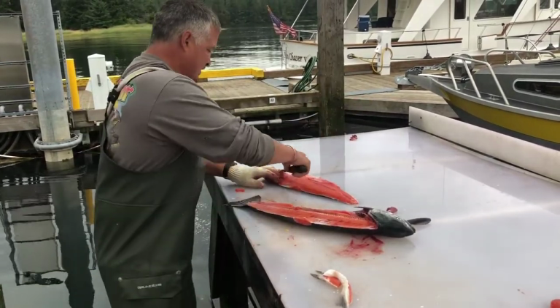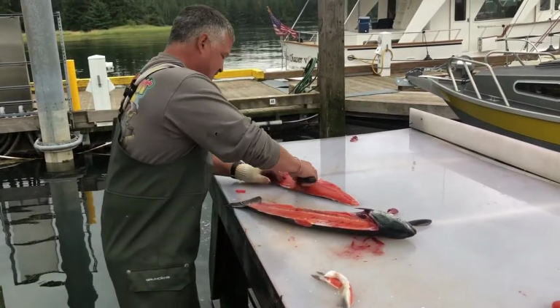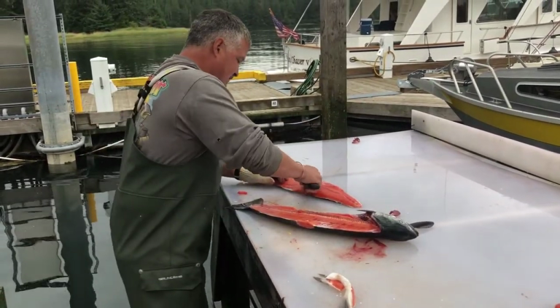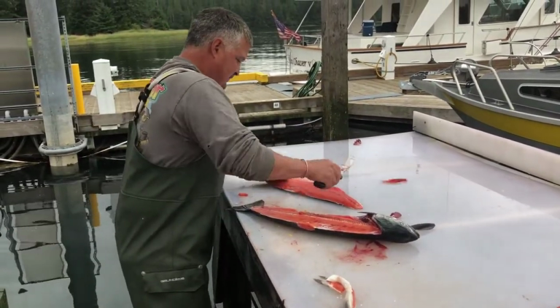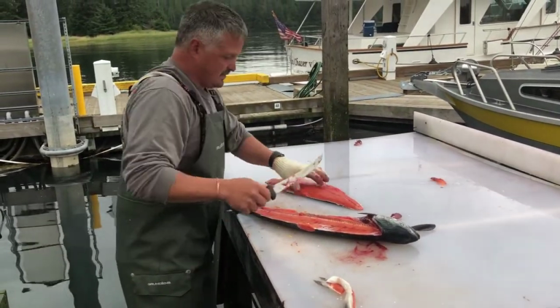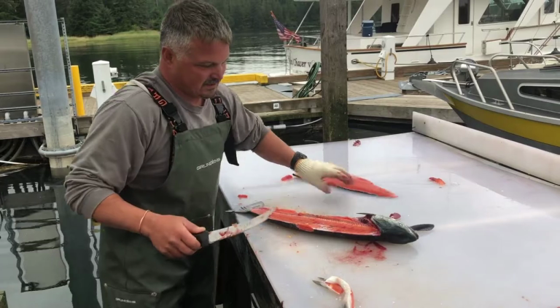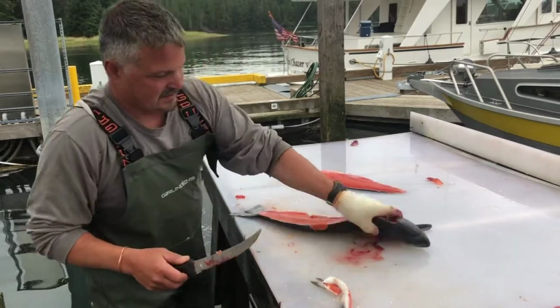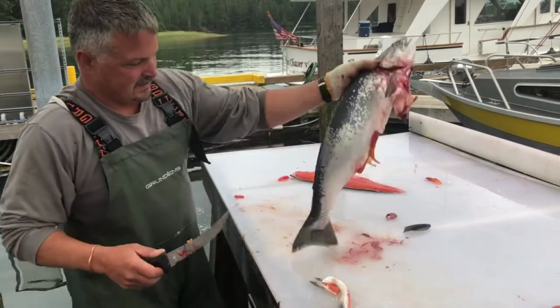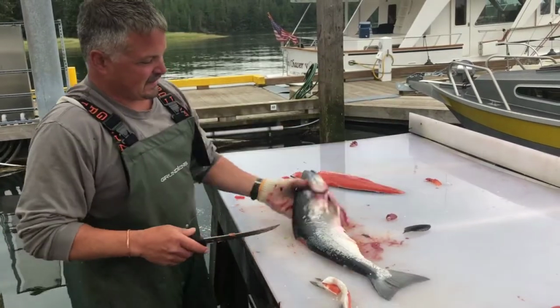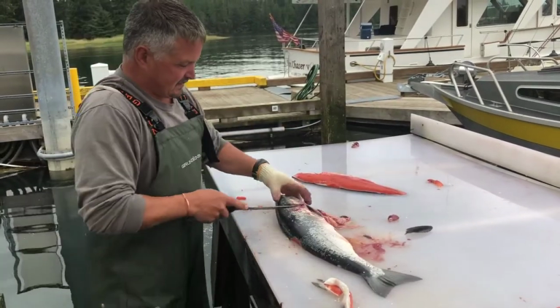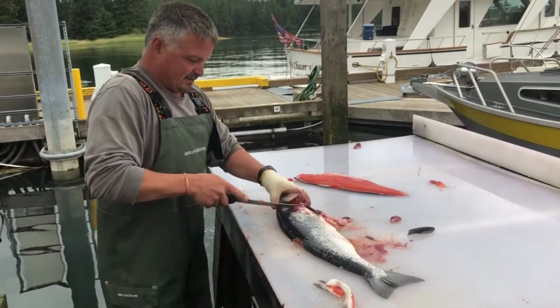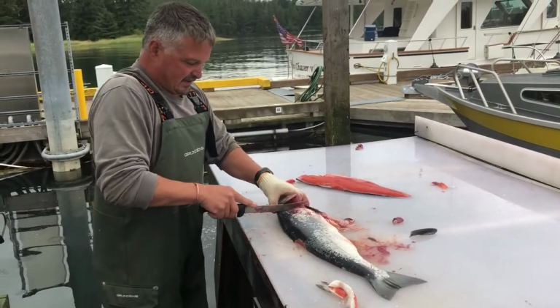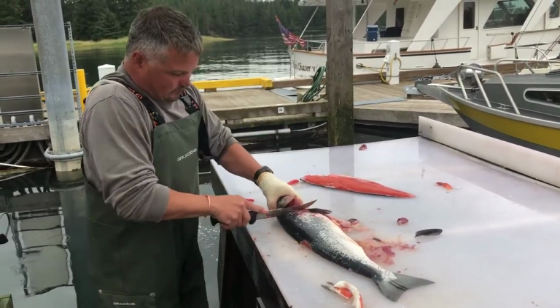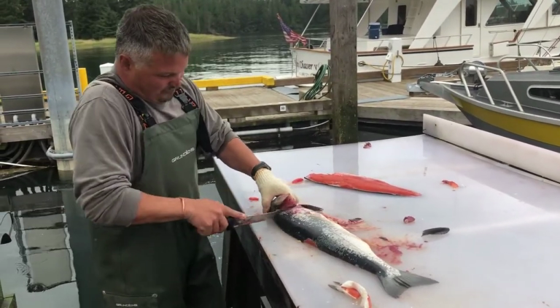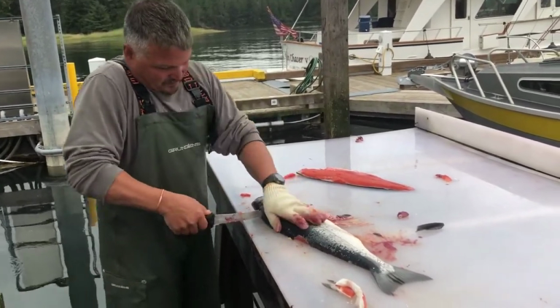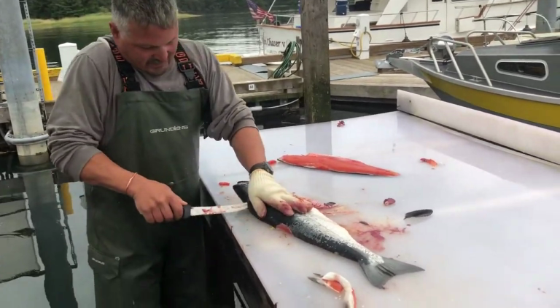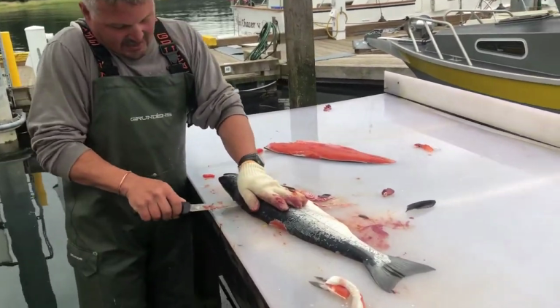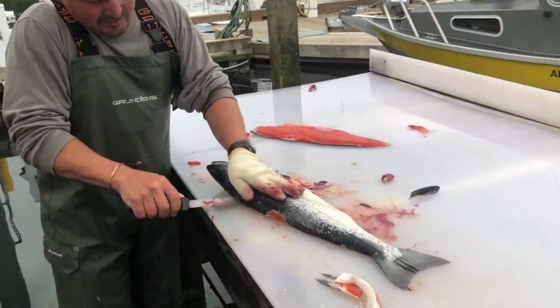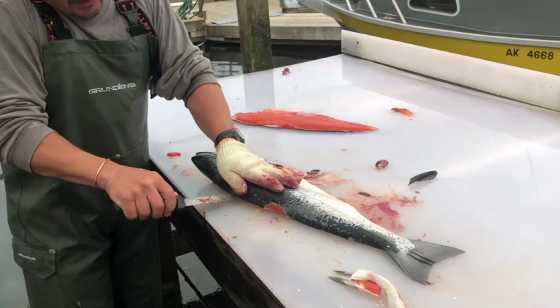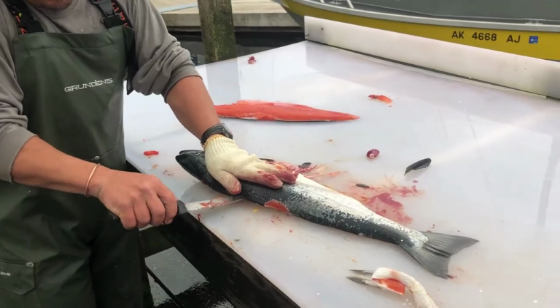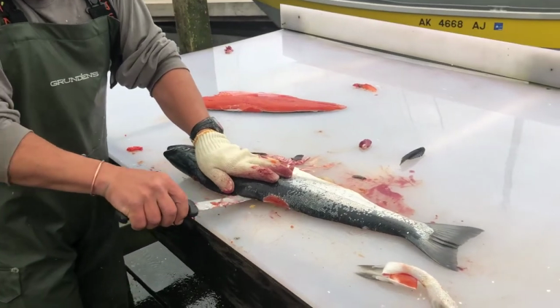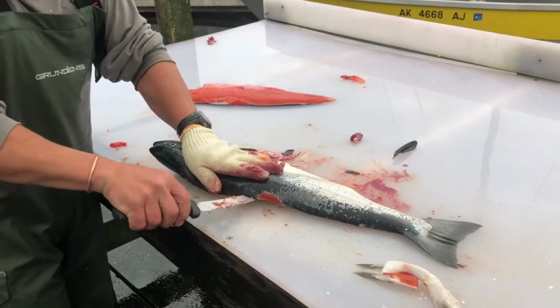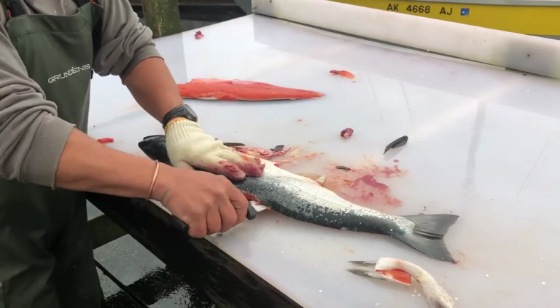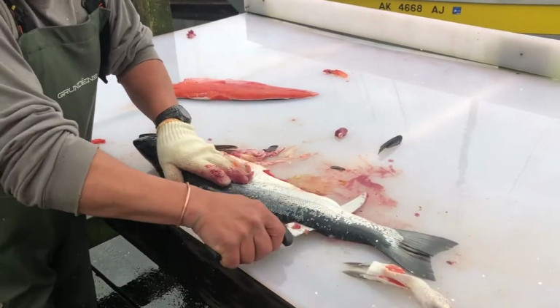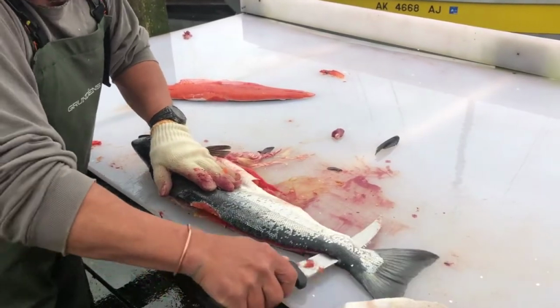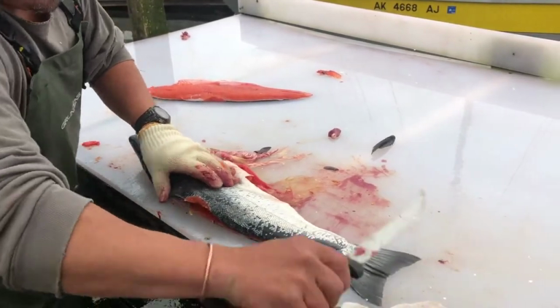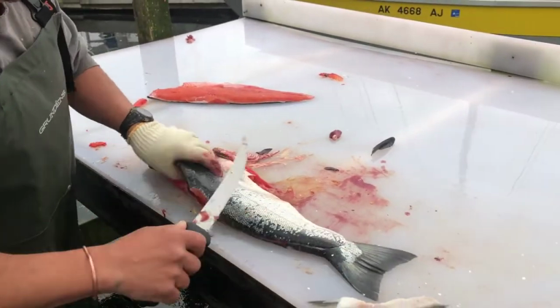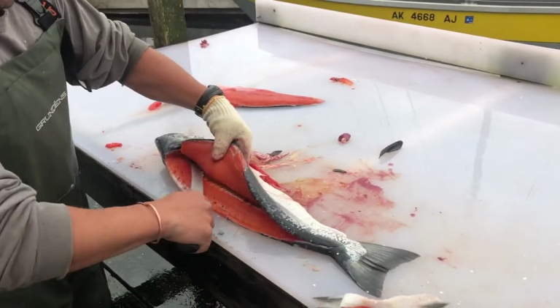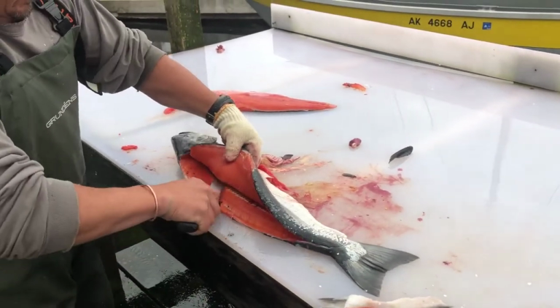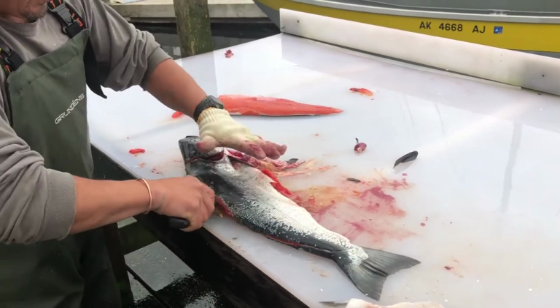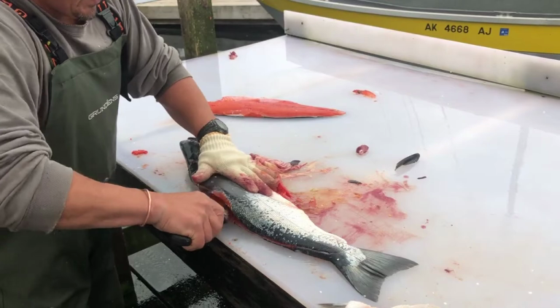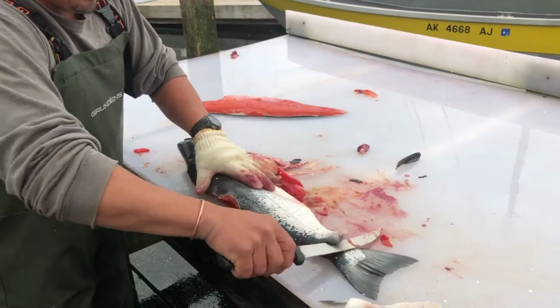Whatever's left, just trim them off. Next side, same thing. Get to the lateral bones, get to the ribs, push down hard.